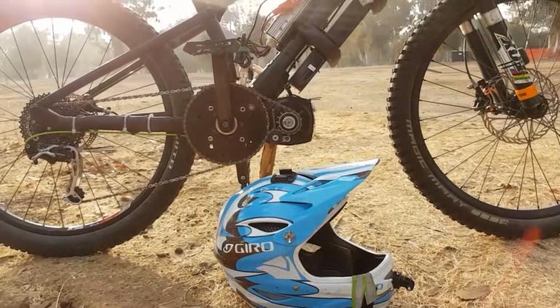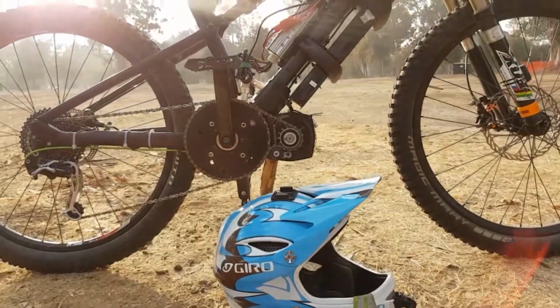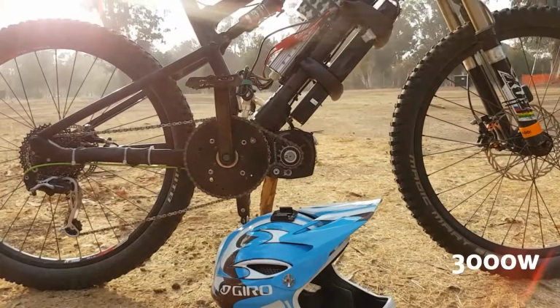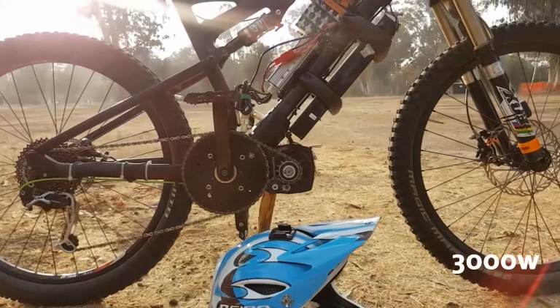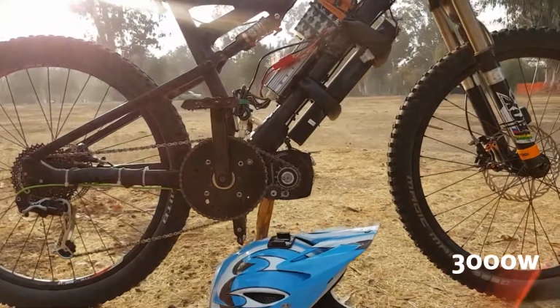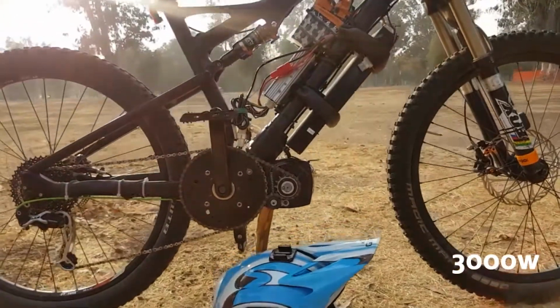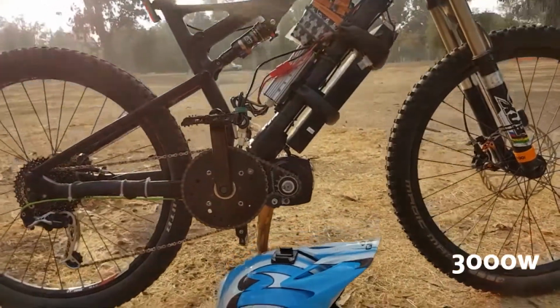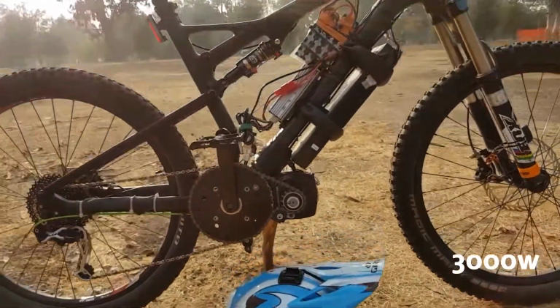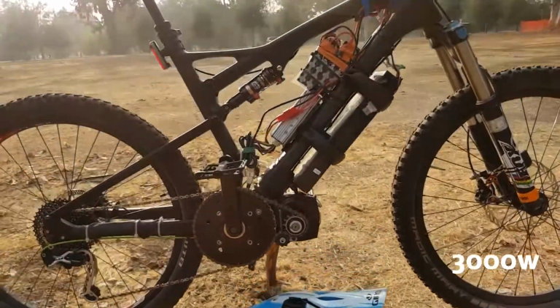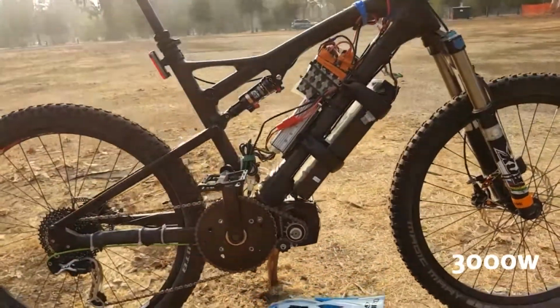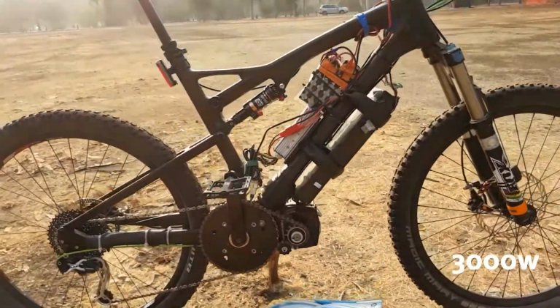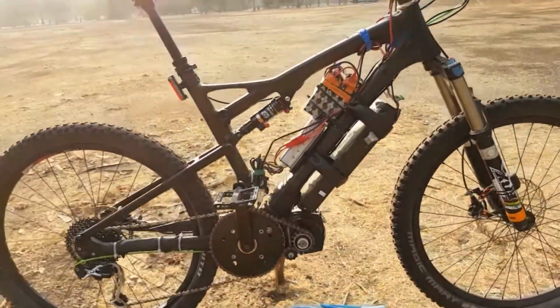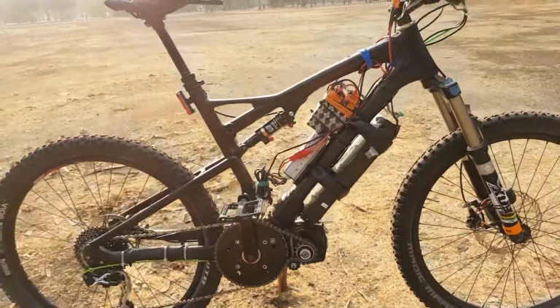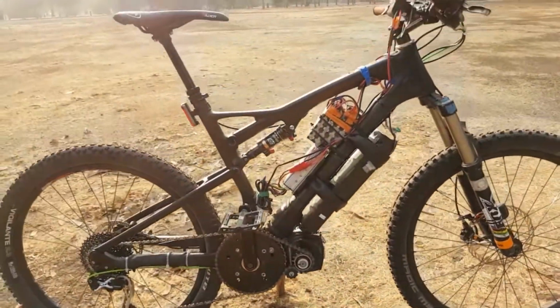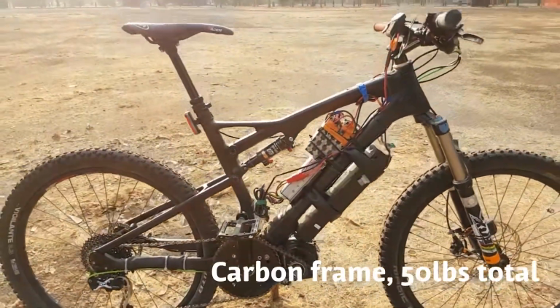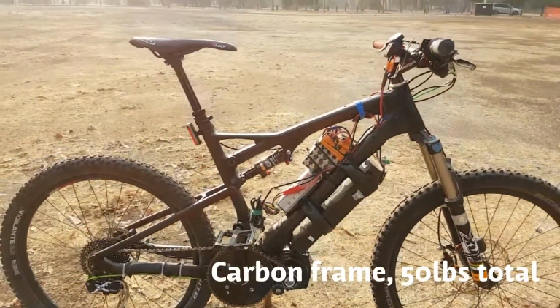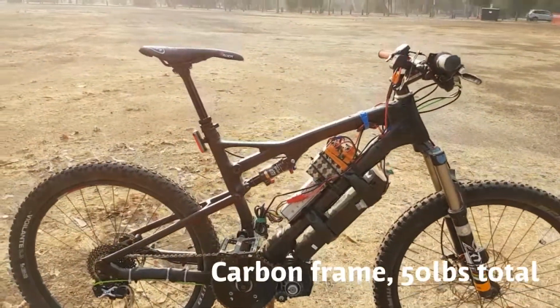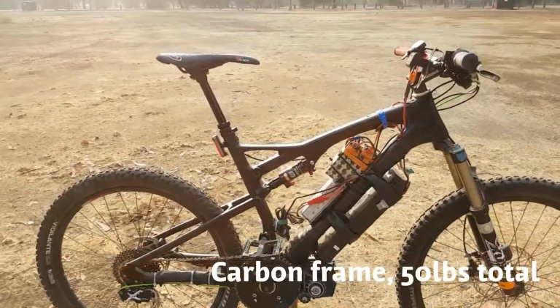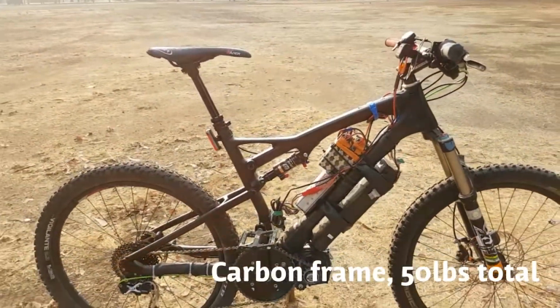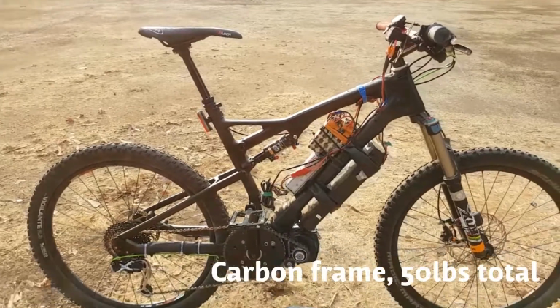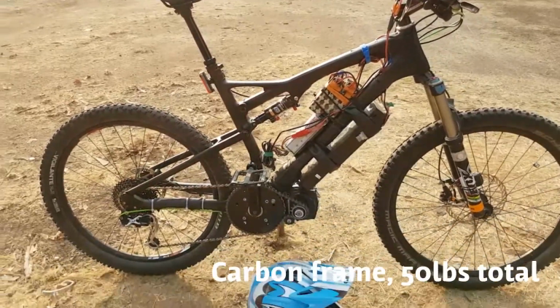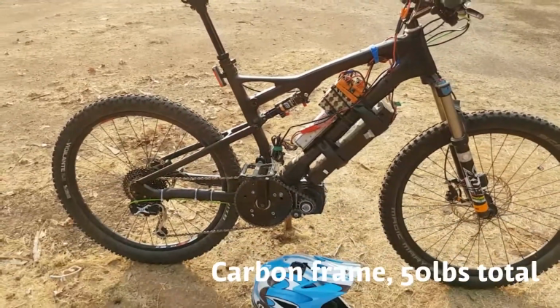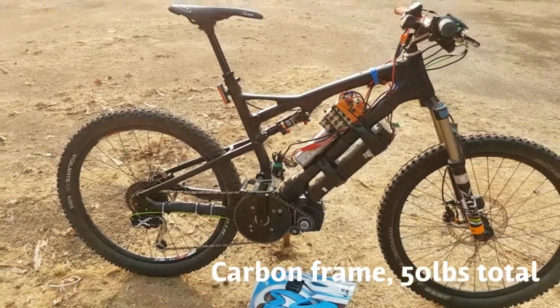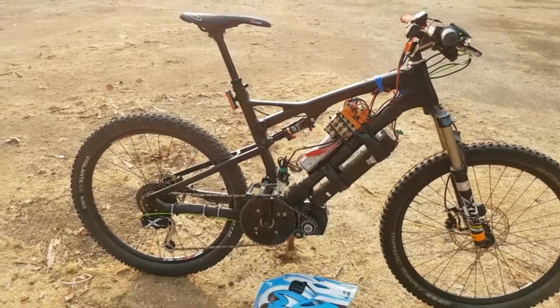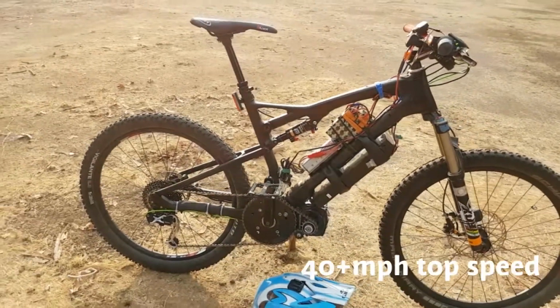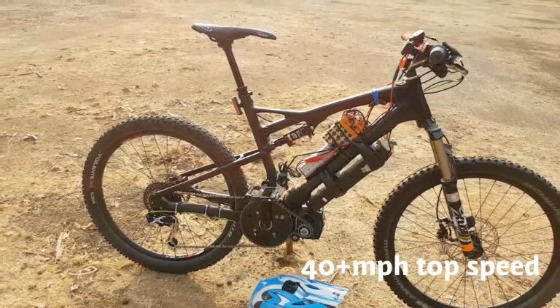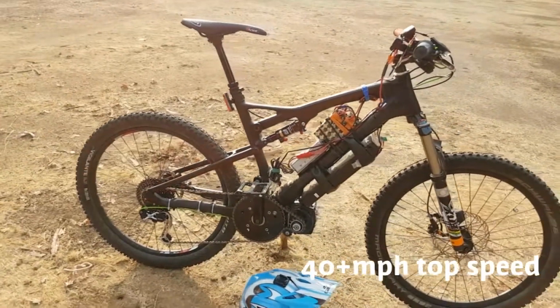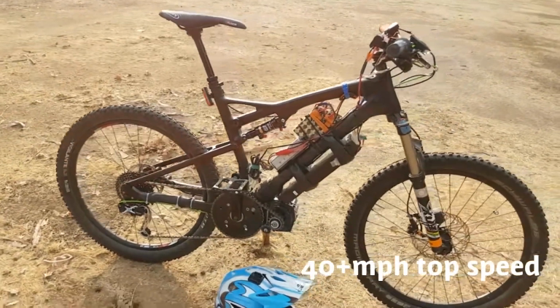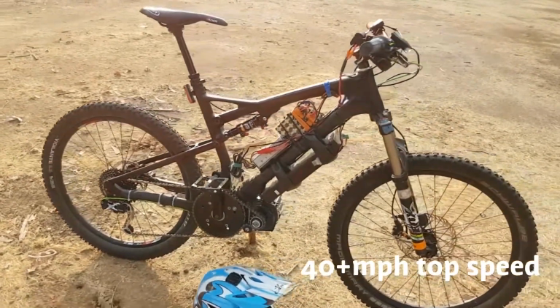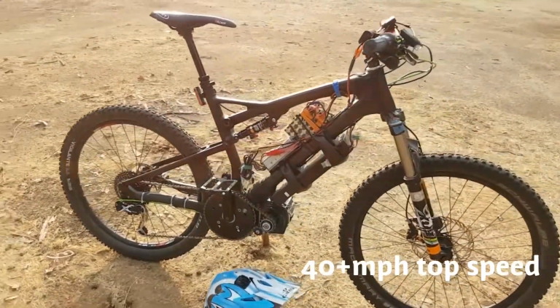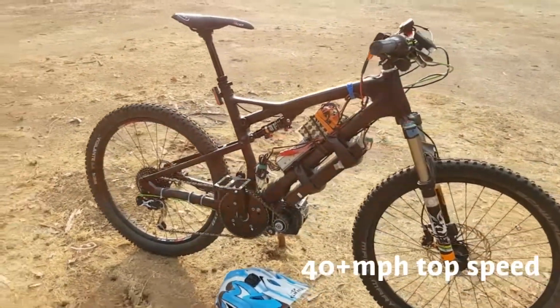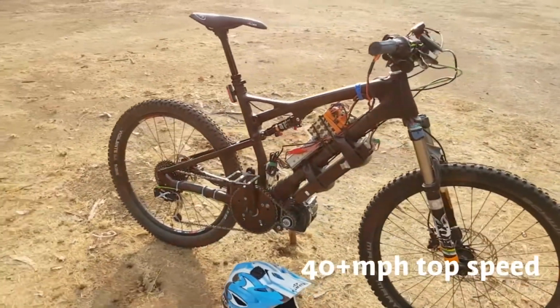This is a 3,000 watt electric bike that I recently finished building. I've been using it to commute at over 40 miles an hour. I haven't gotten any tickets yet.